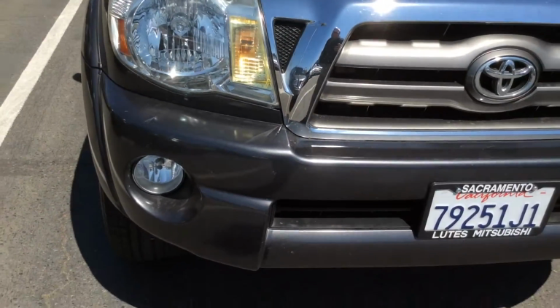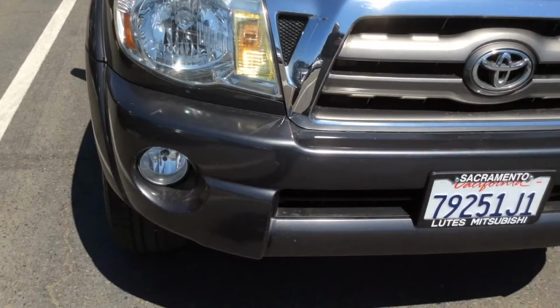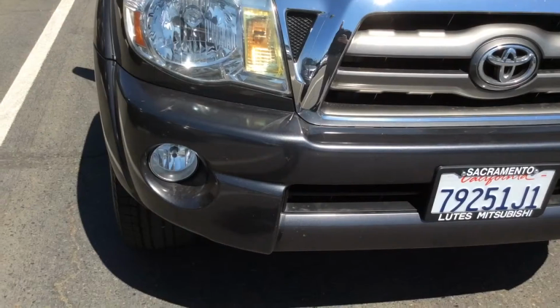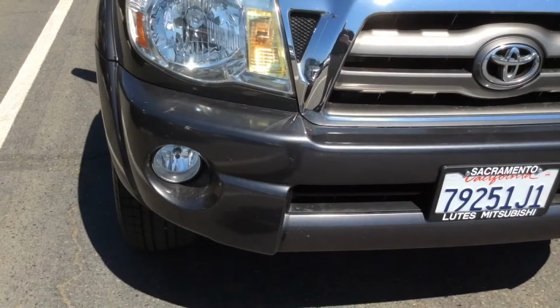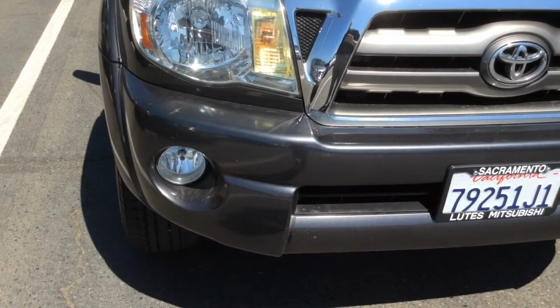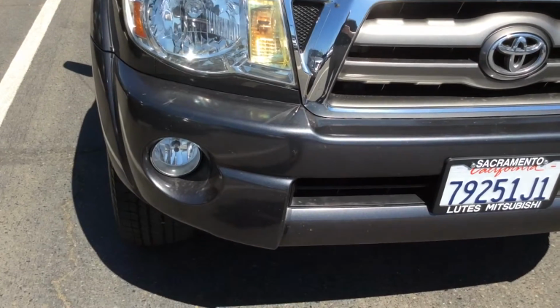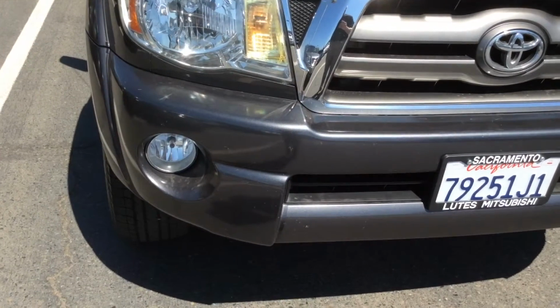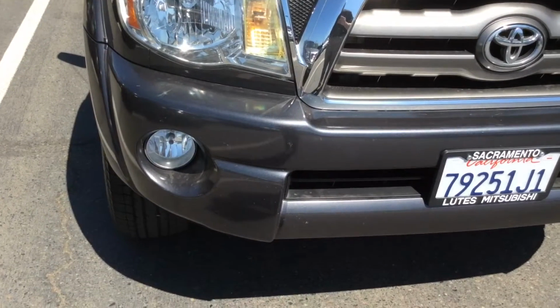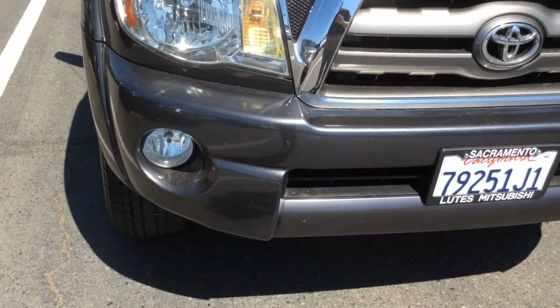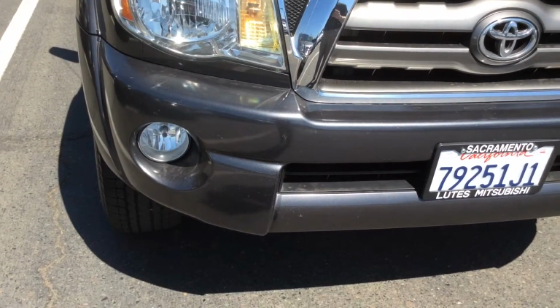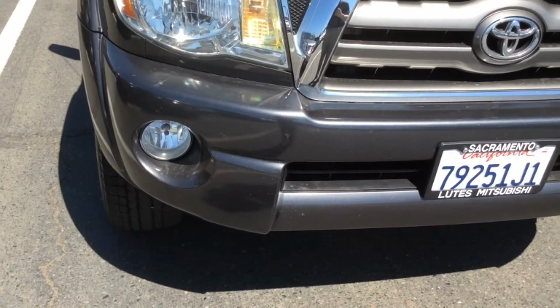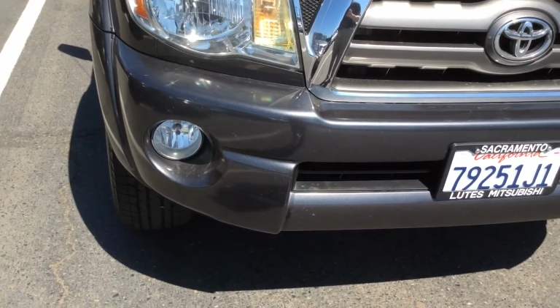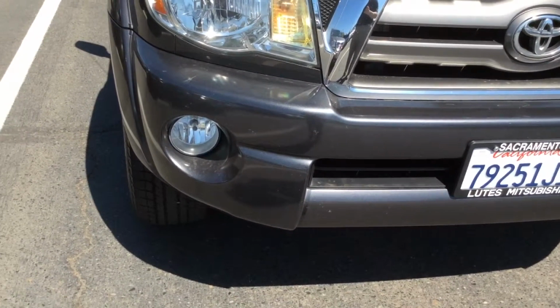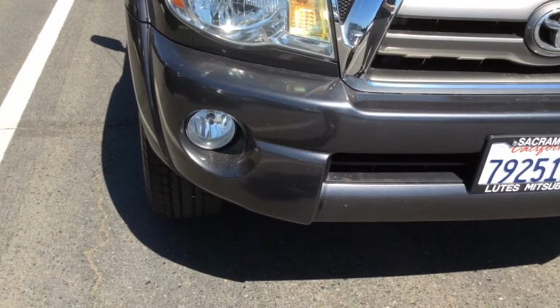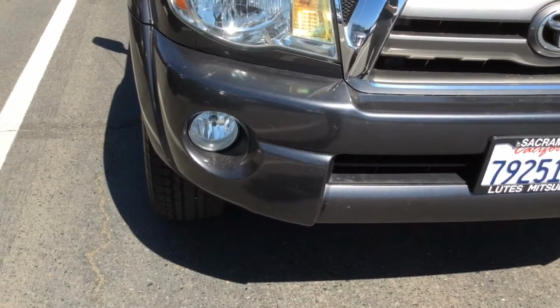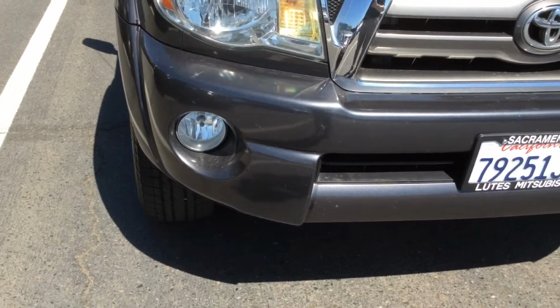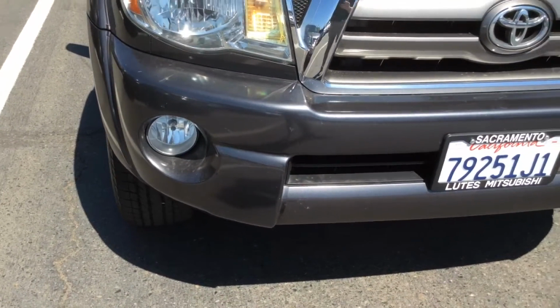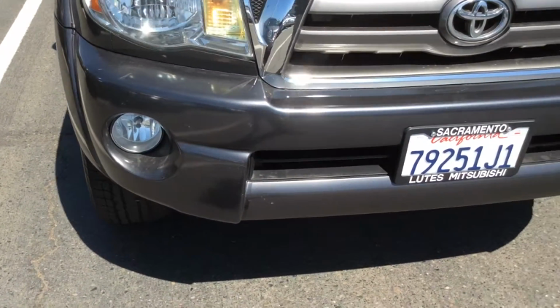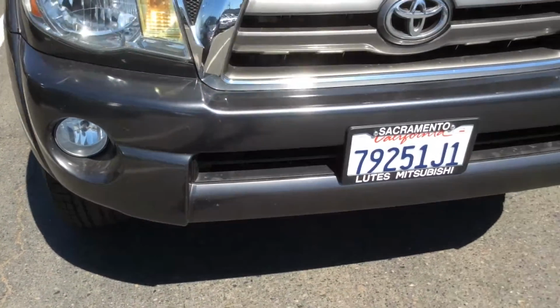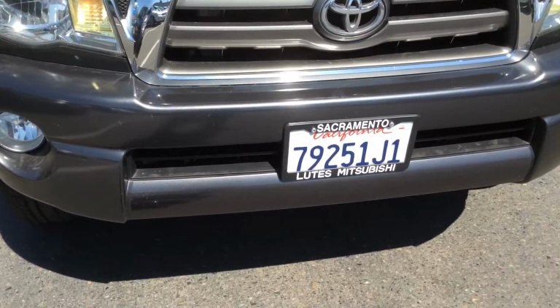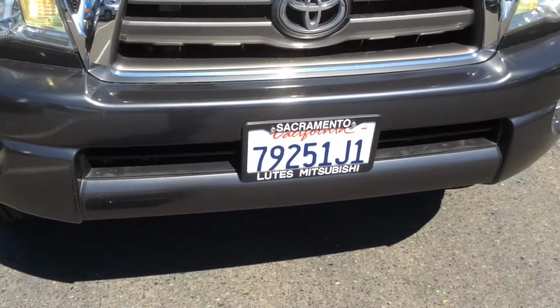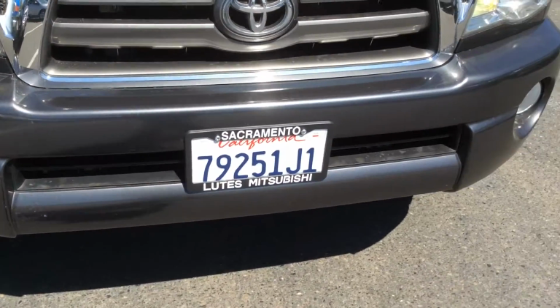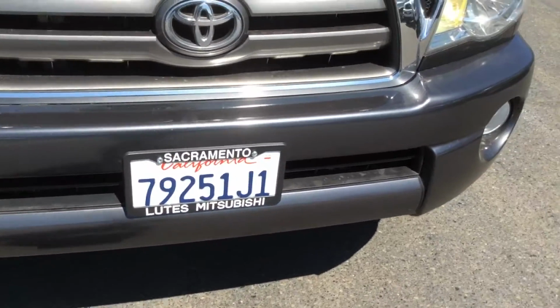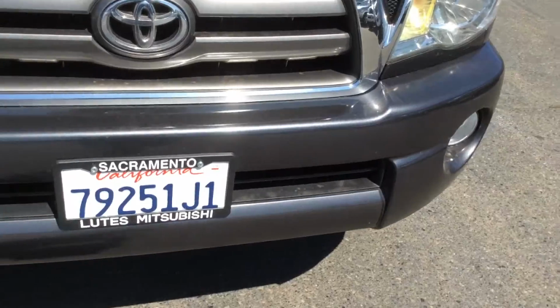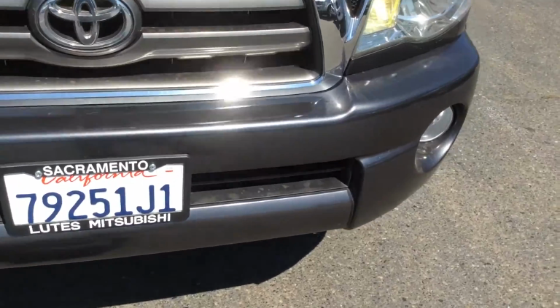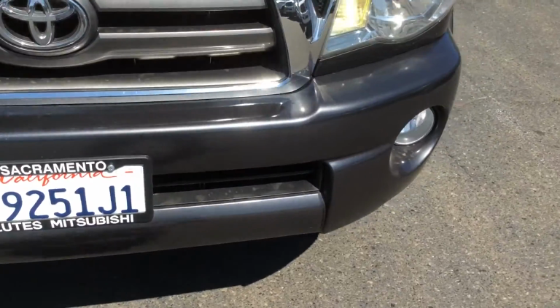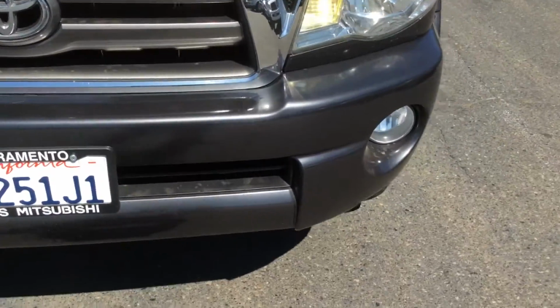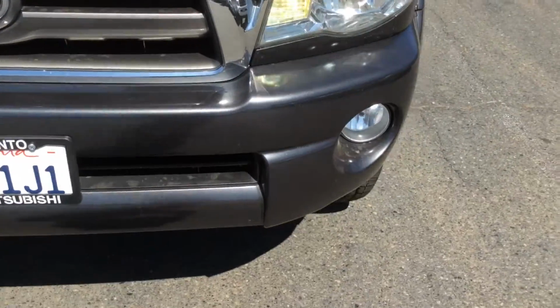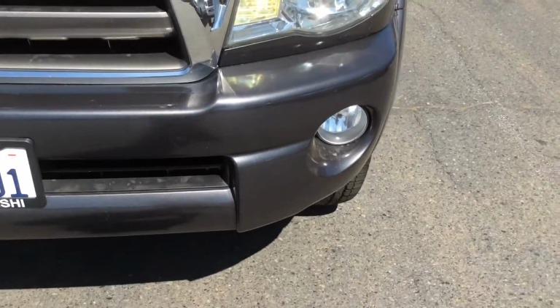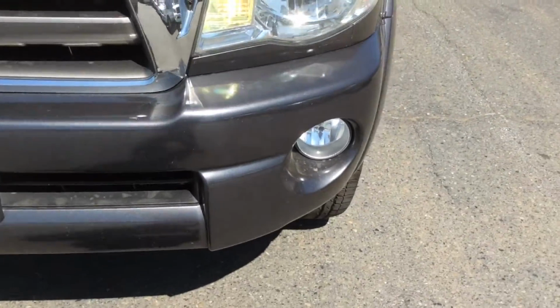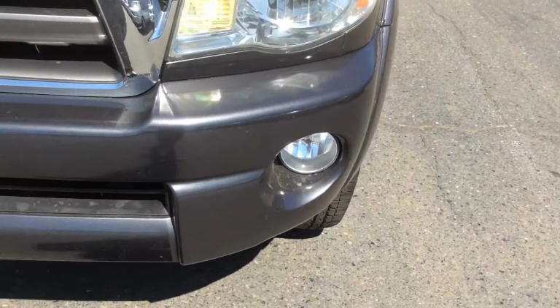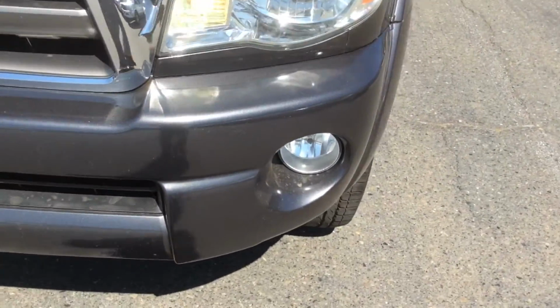Pull back here a little bit — front bumper's in great shape. Even your little fog lenses underneath, they're not rock pitted or cracked or anything.